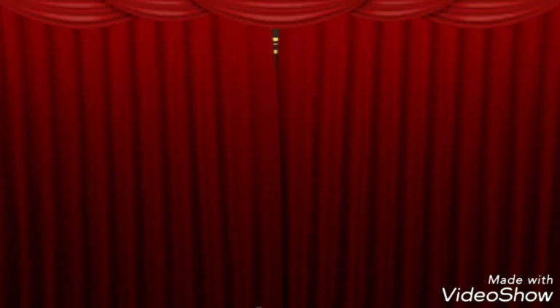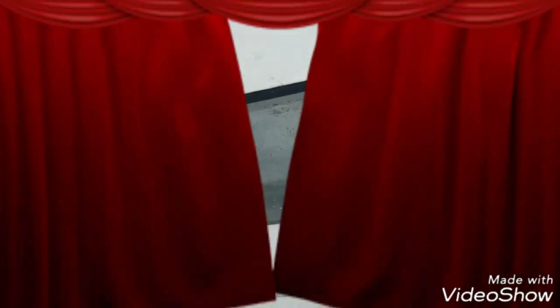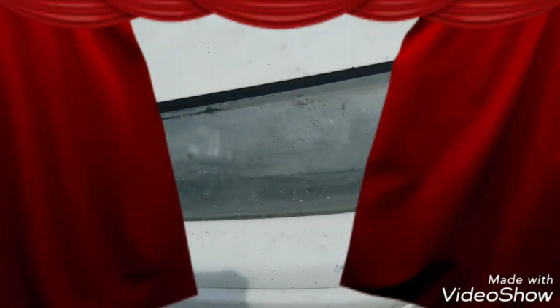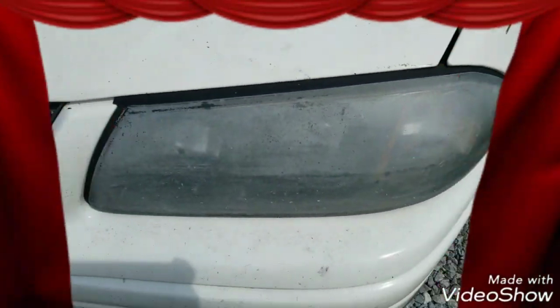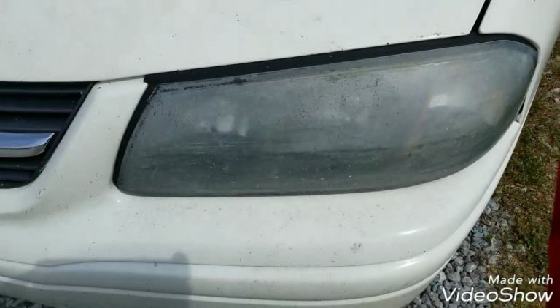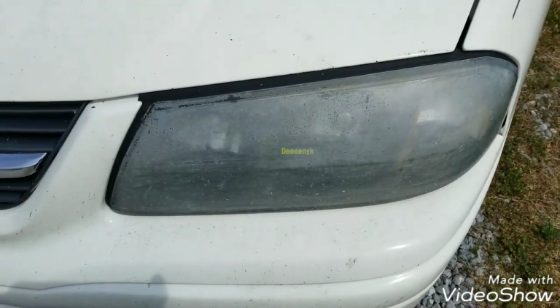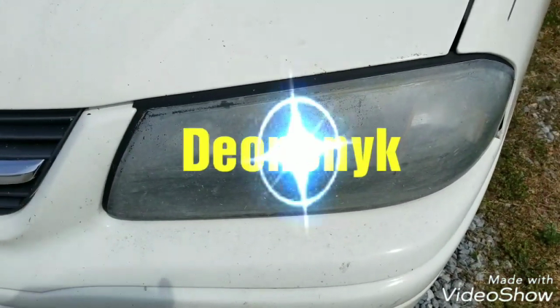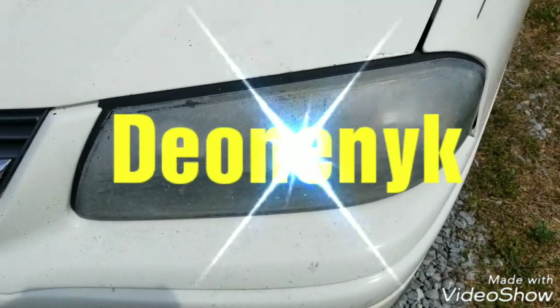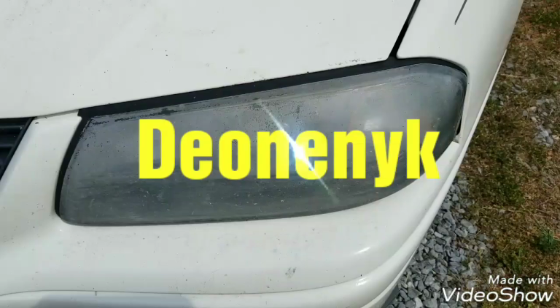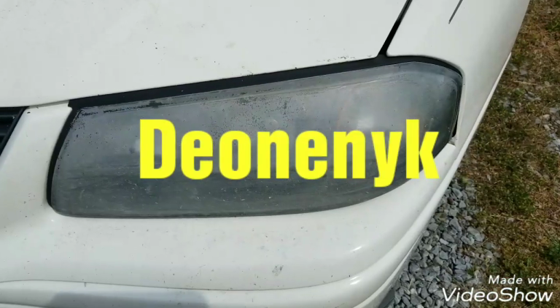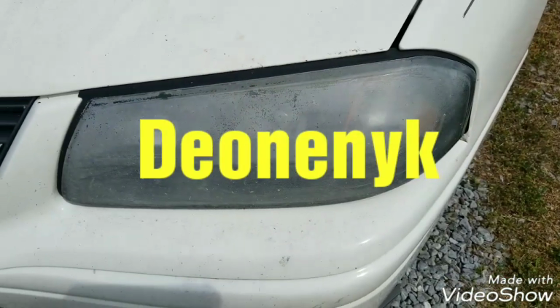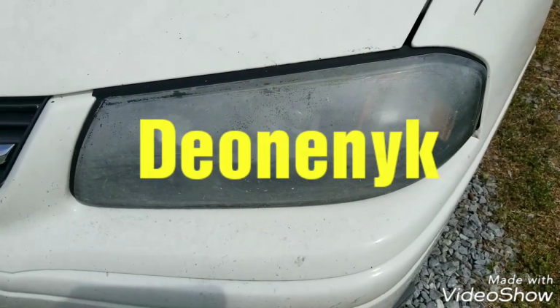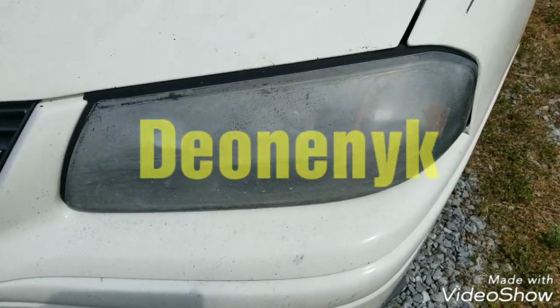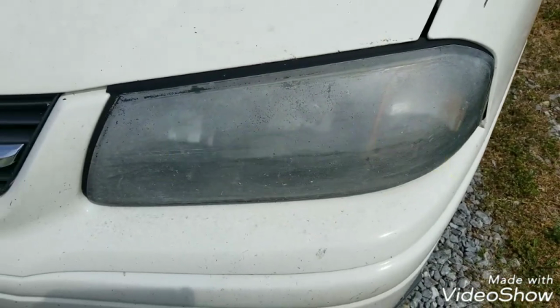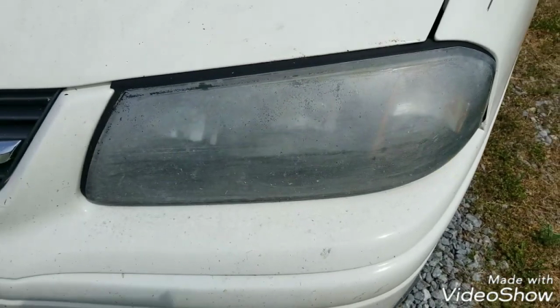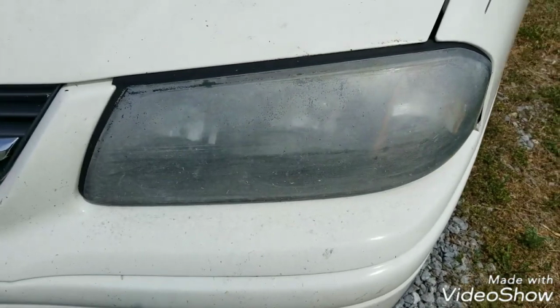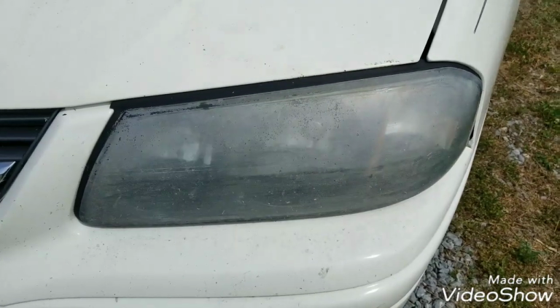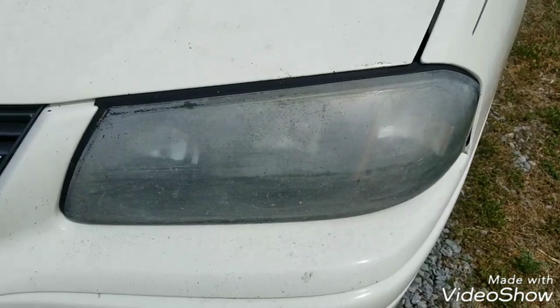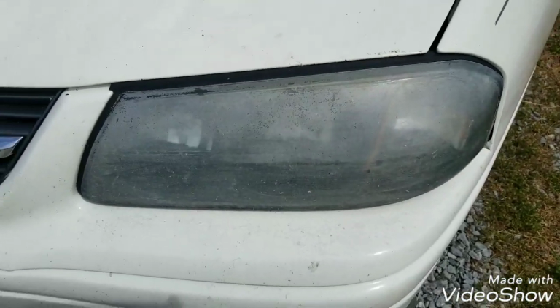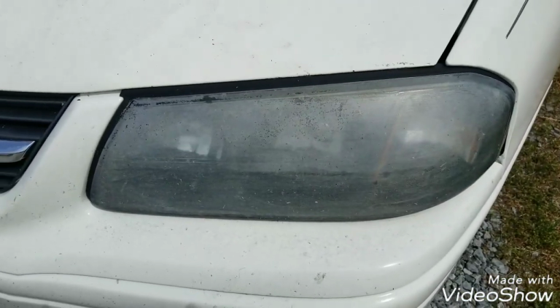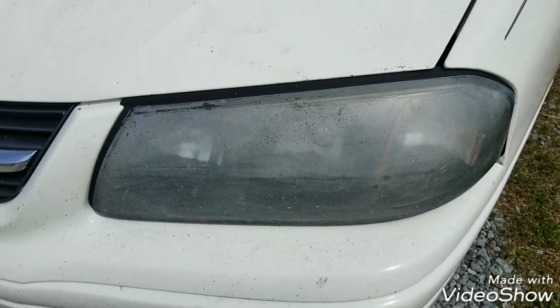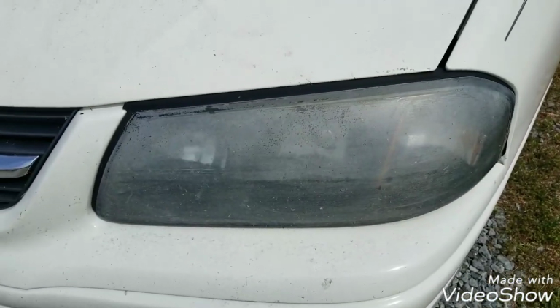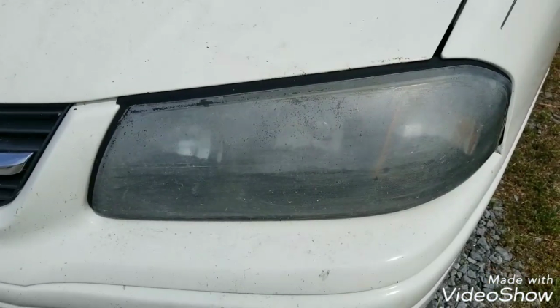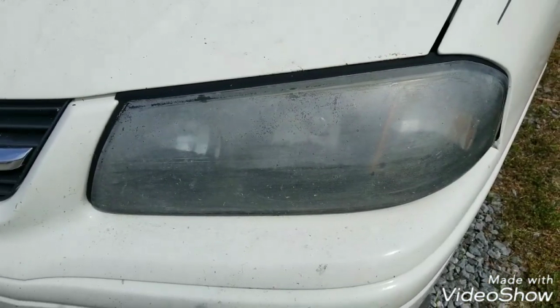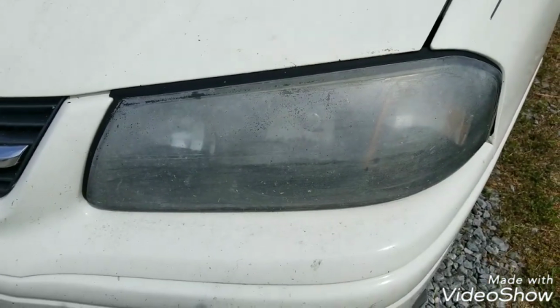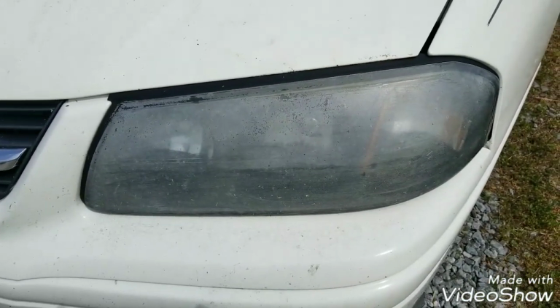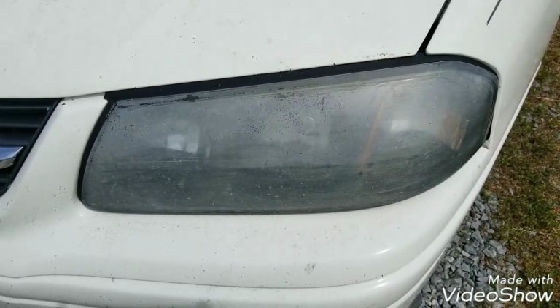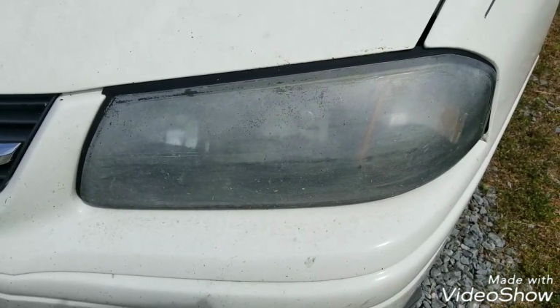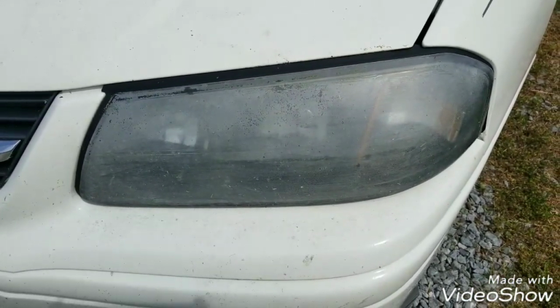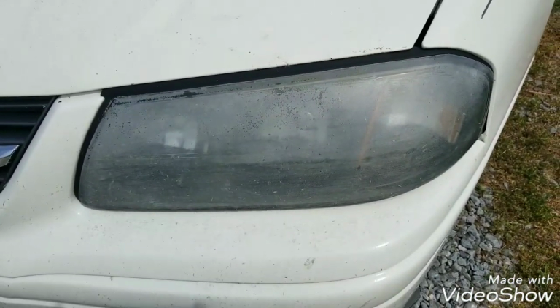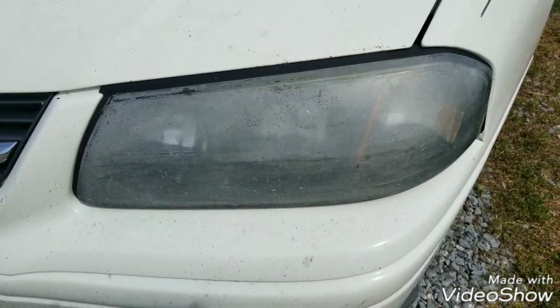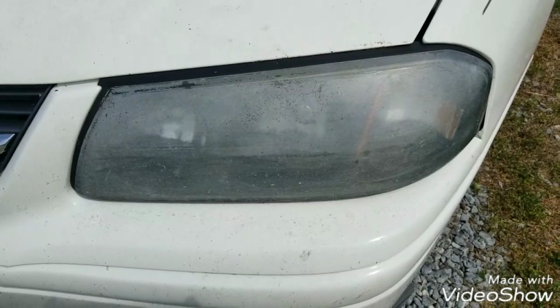What's up people? It's your boy, D1 New York King. And I know what you're saying — another headlight video, right? Wrong. This is officially the headlight video.